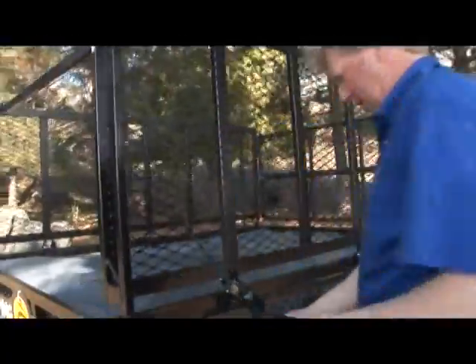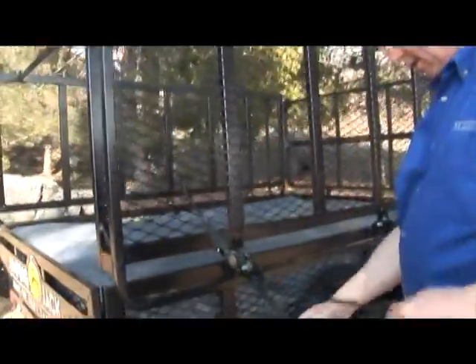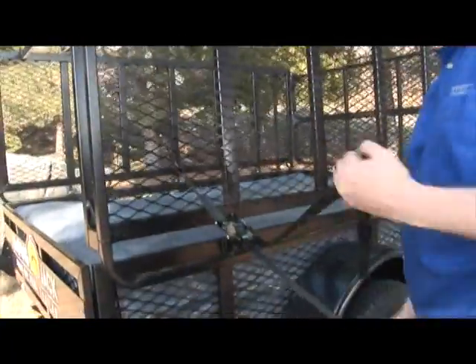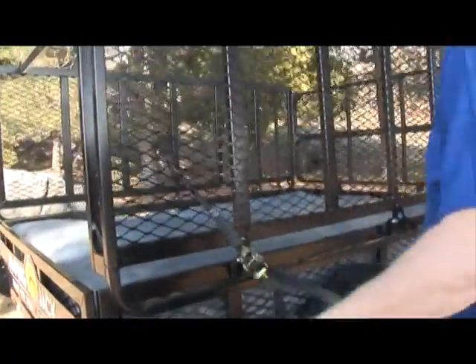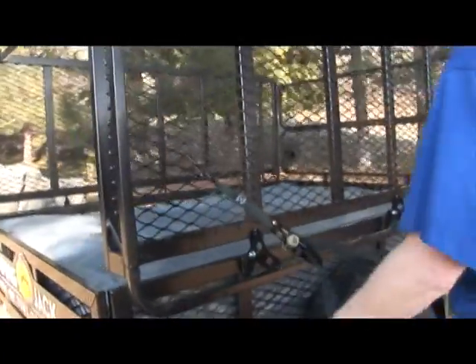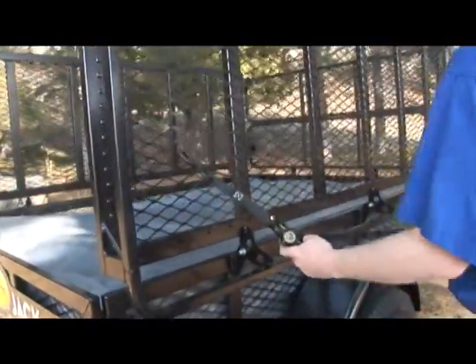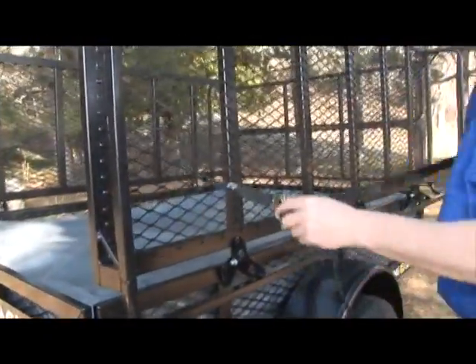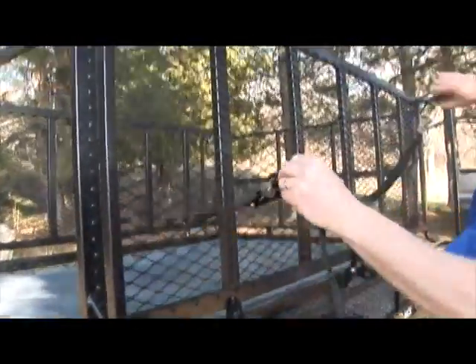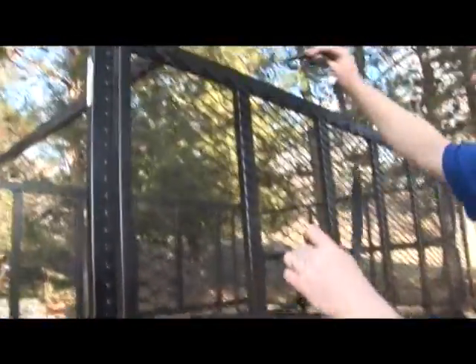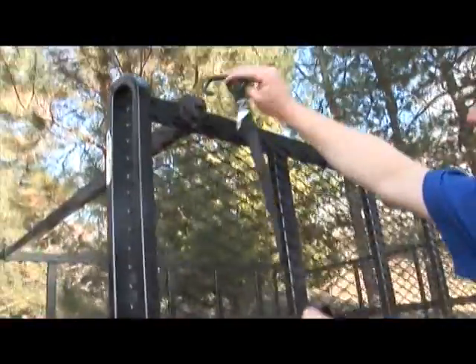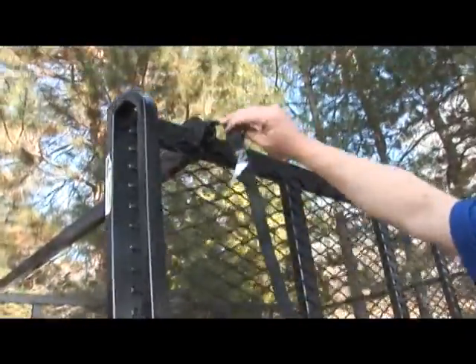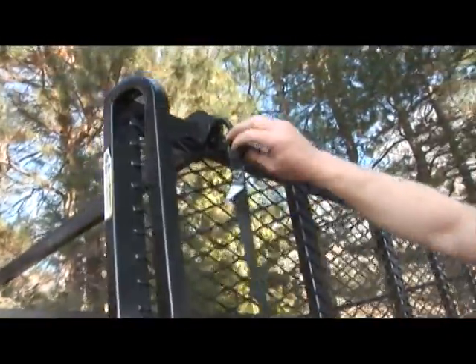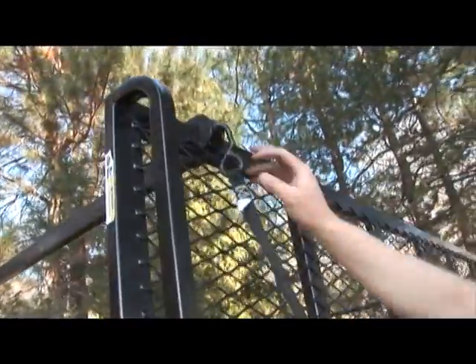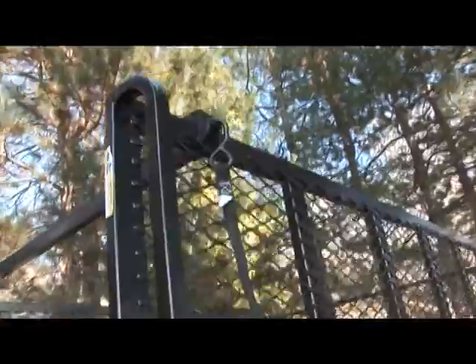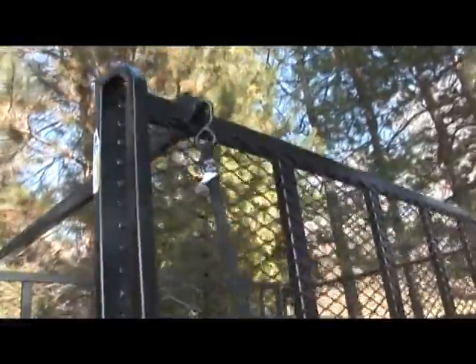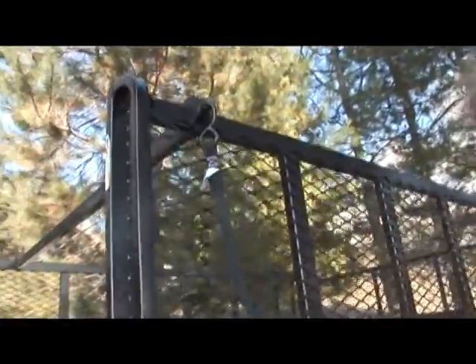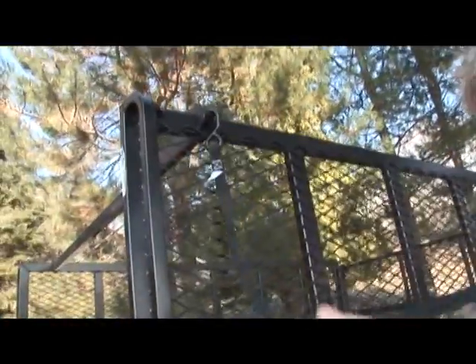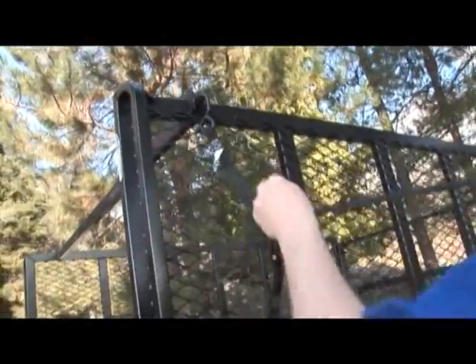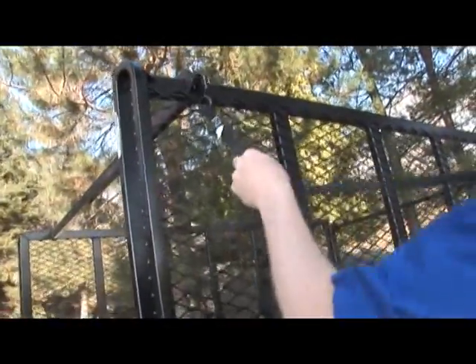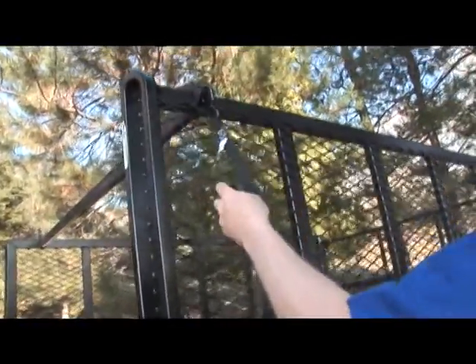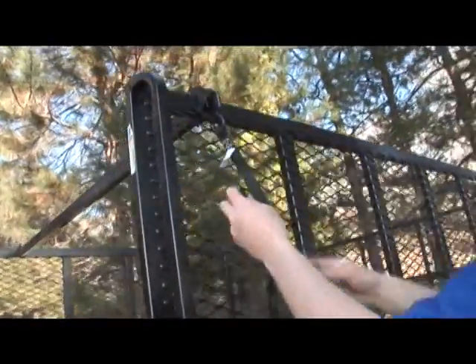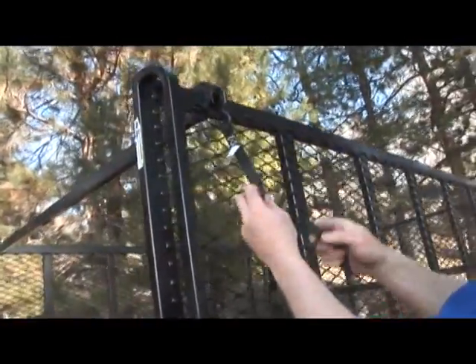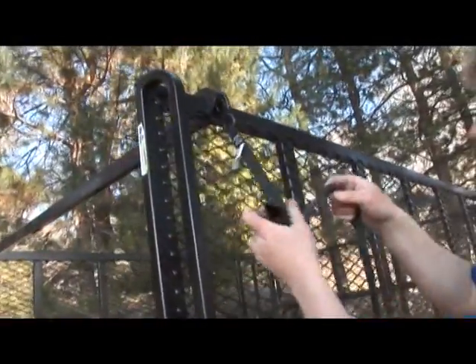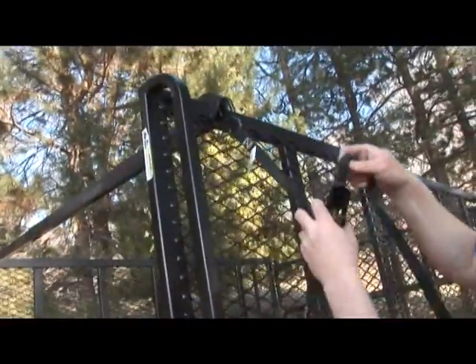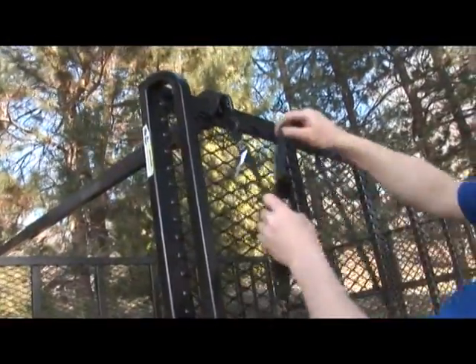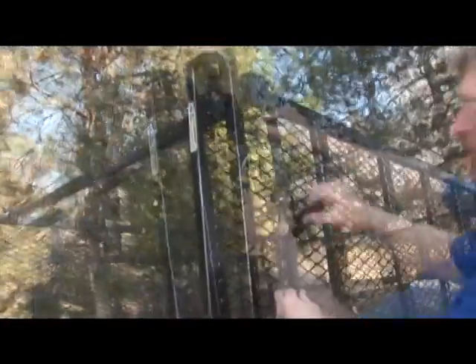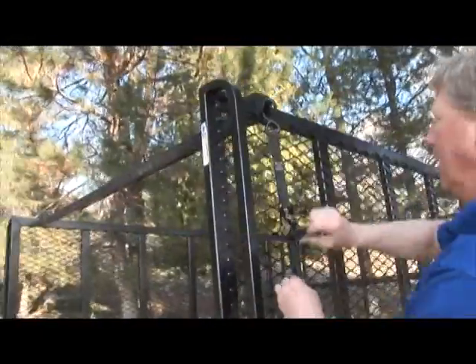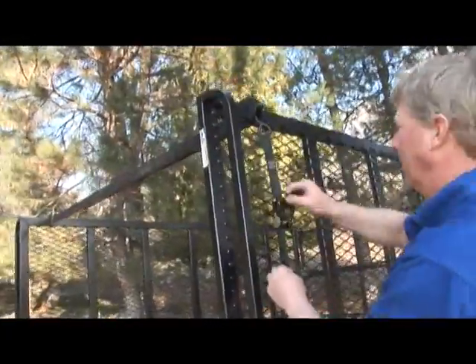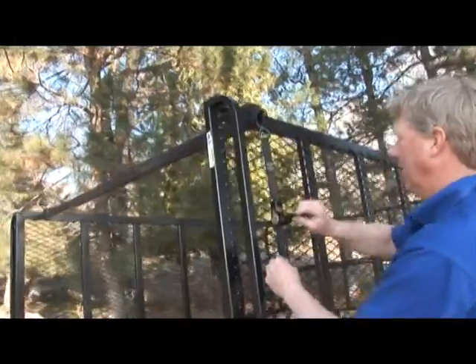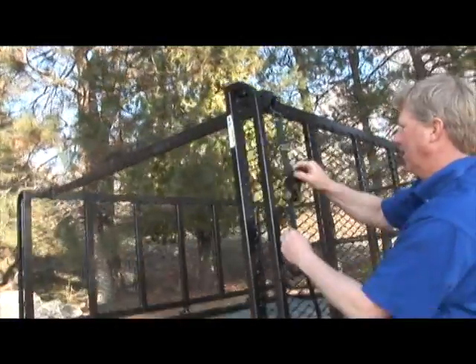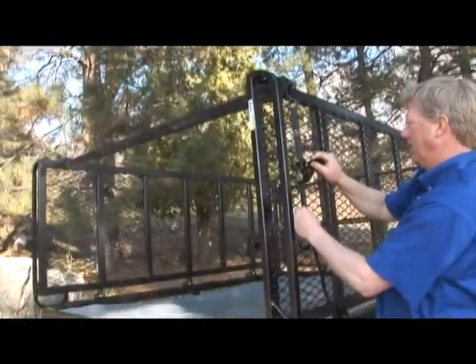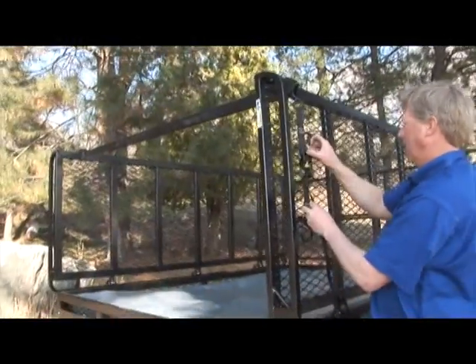Attach one end of the ratchet strap to the pin on the side of the boat bar. Hook the other end to the trailer wing and tighten securely. Do the same to the other side.